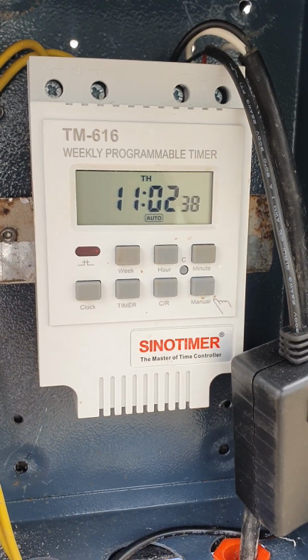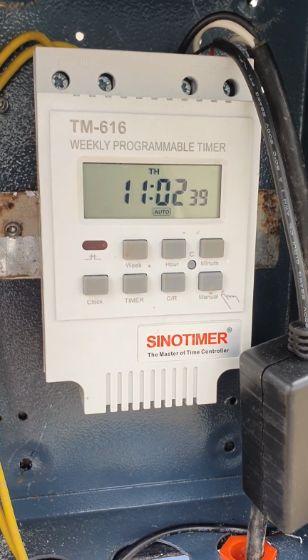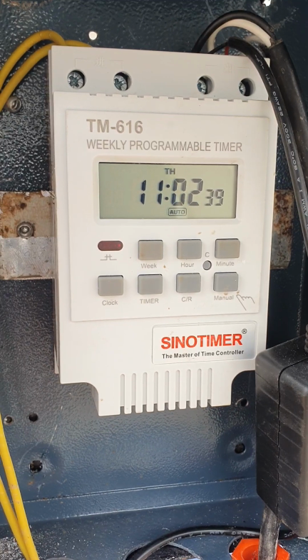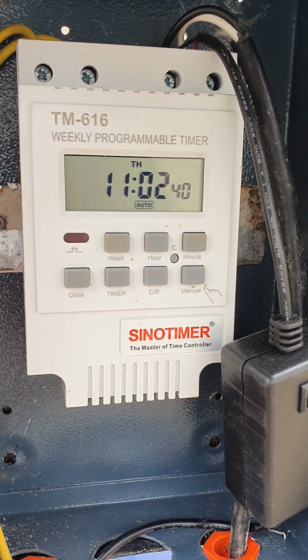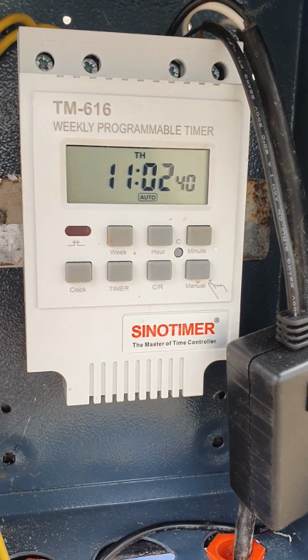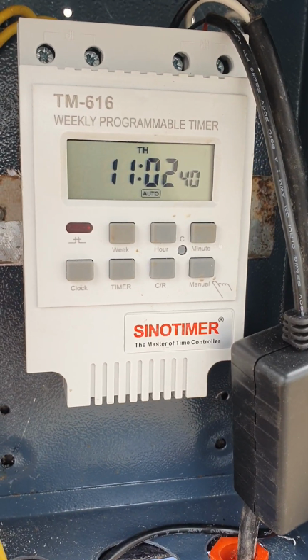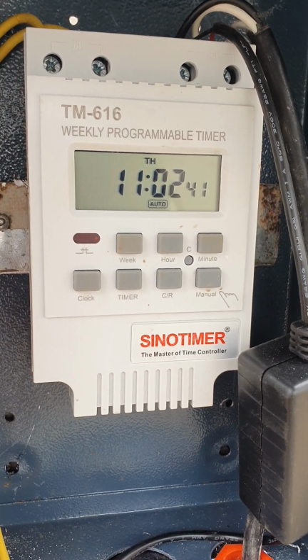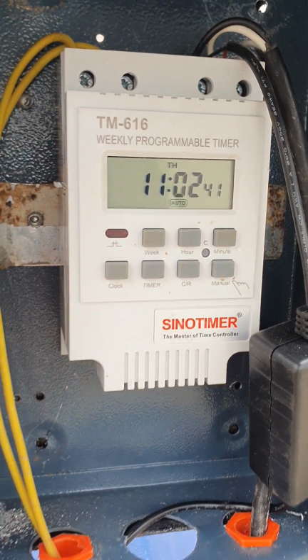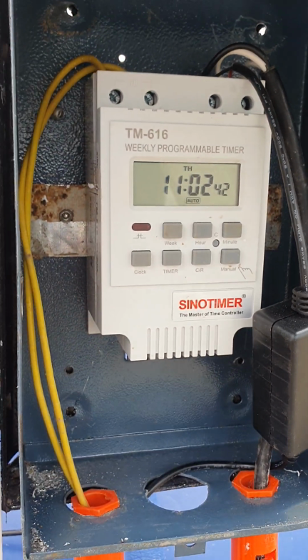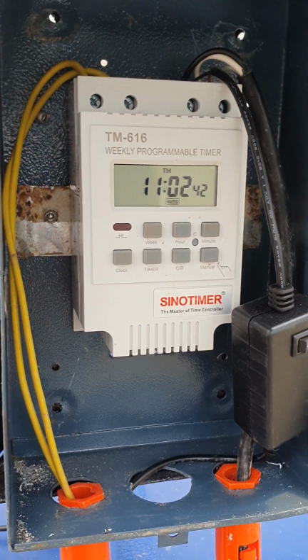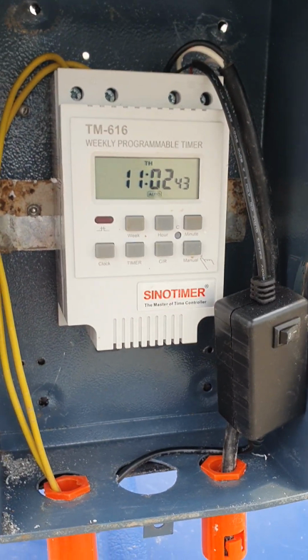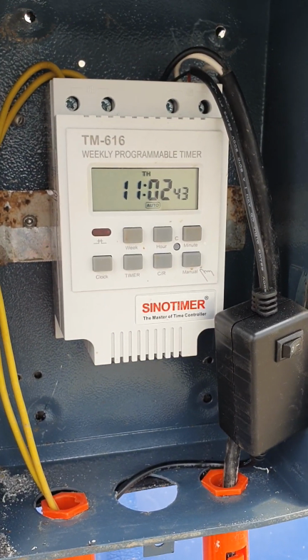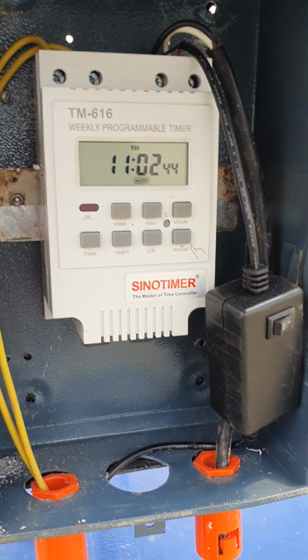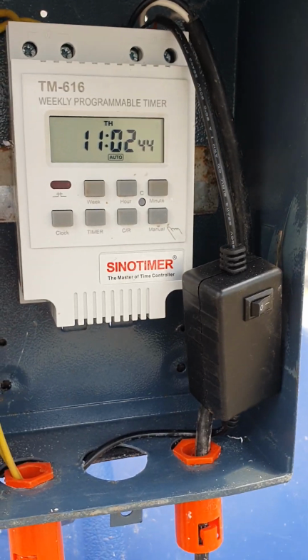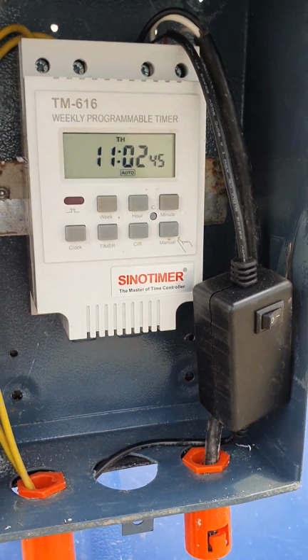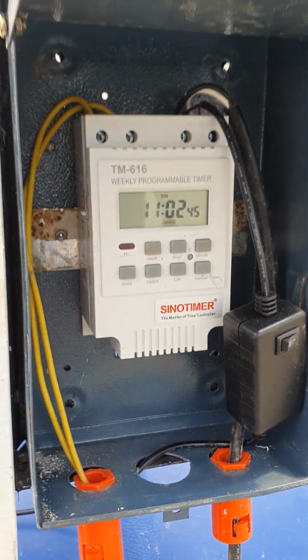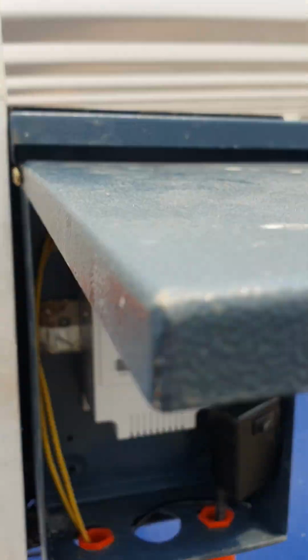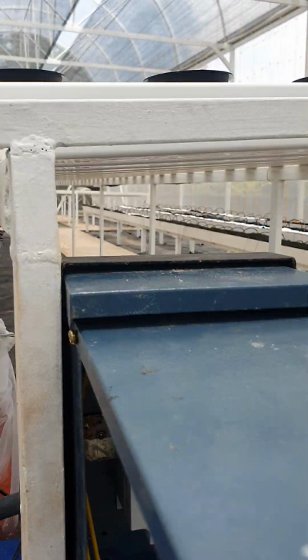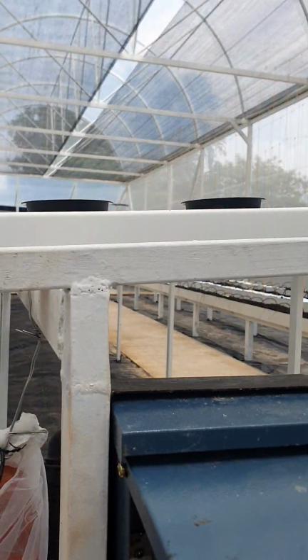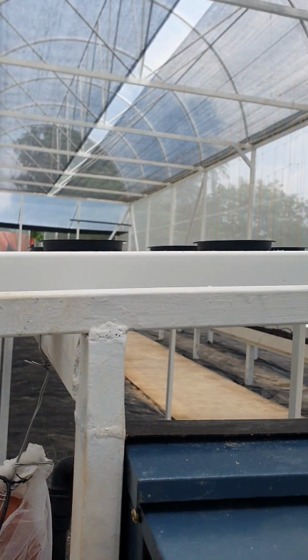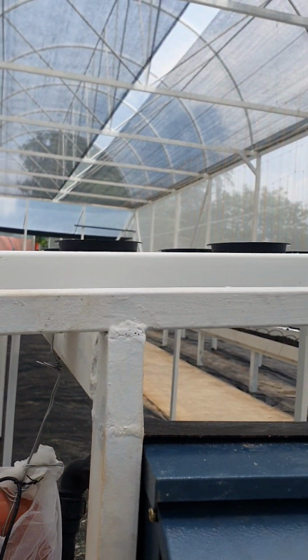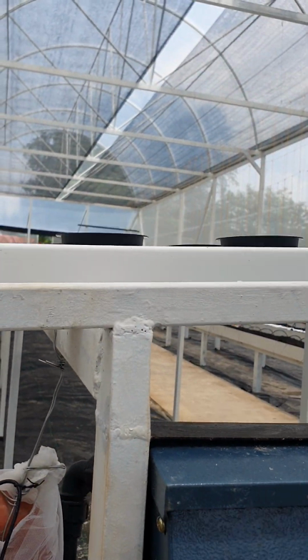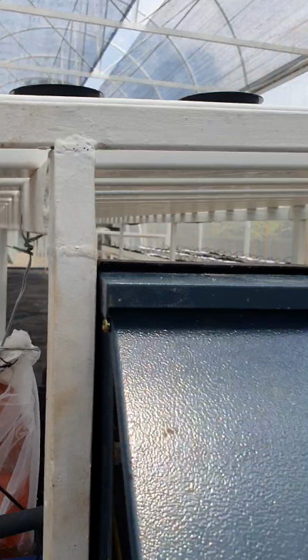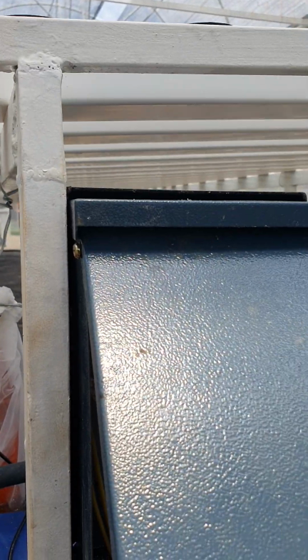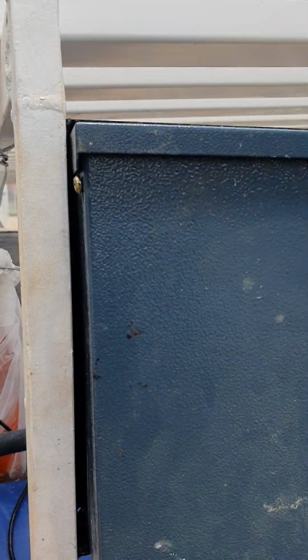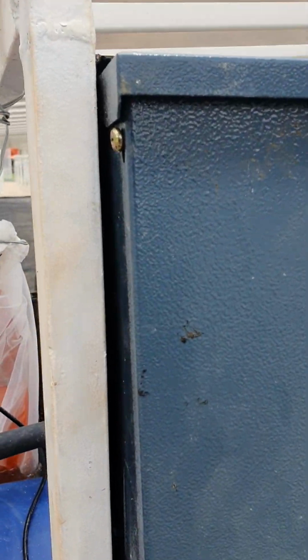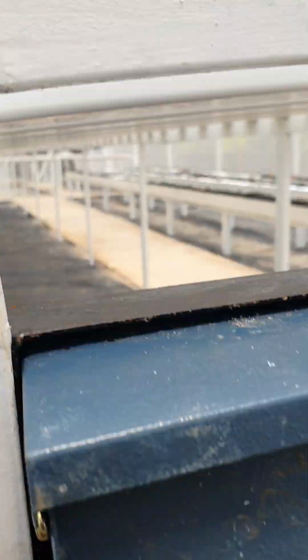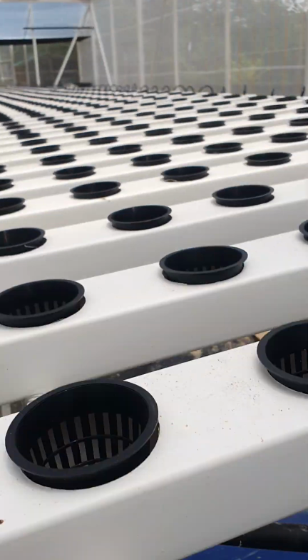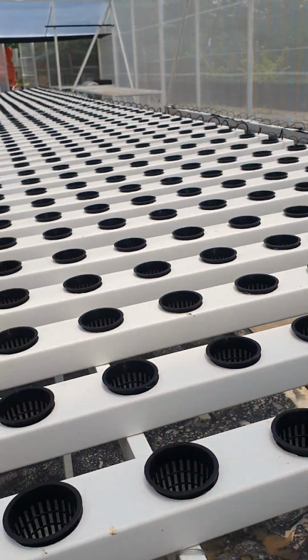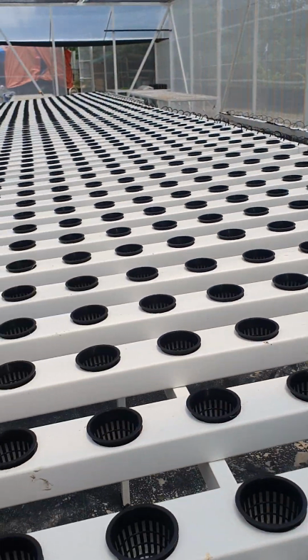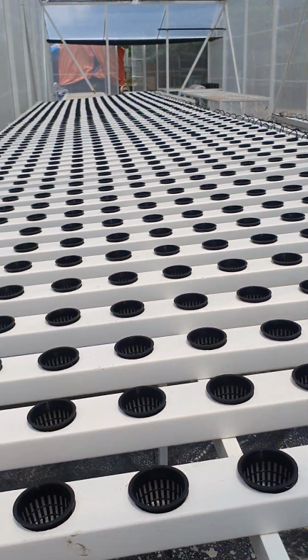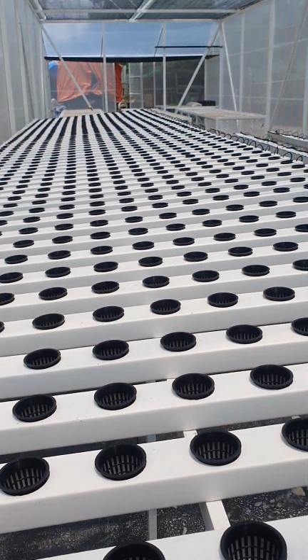We have it set for every two hours, 10 to 15 minutes, but eventually you have to customize it based on the conditions inside the greenhouse — humidity, temperature, and all that. That's what we call a sustainable, off-grid greenhouse.